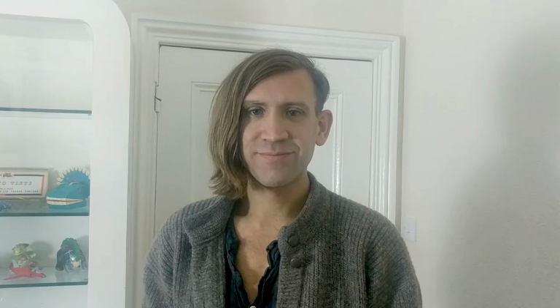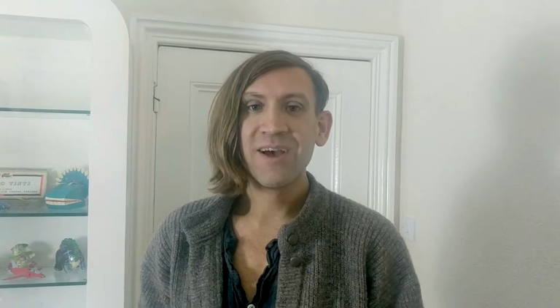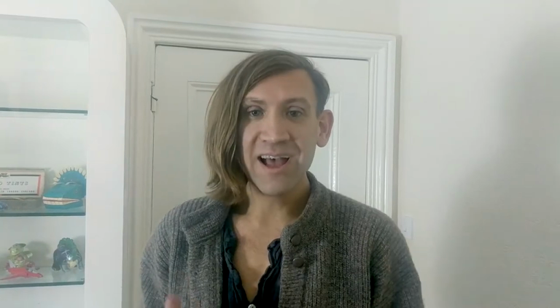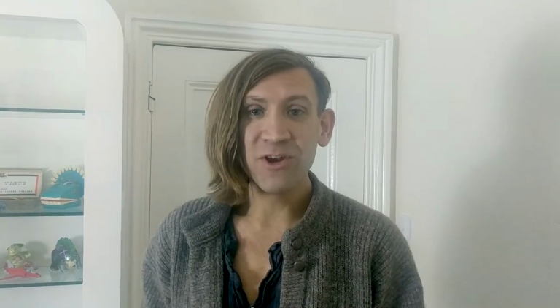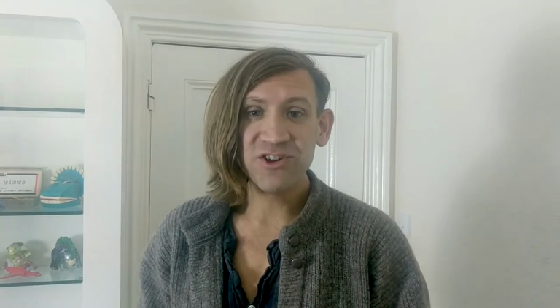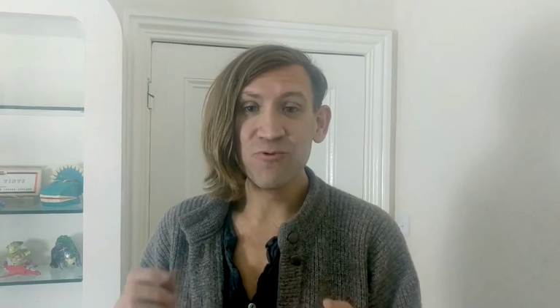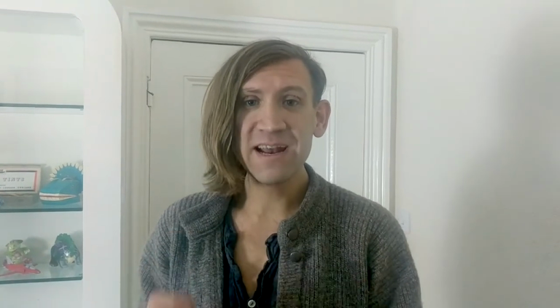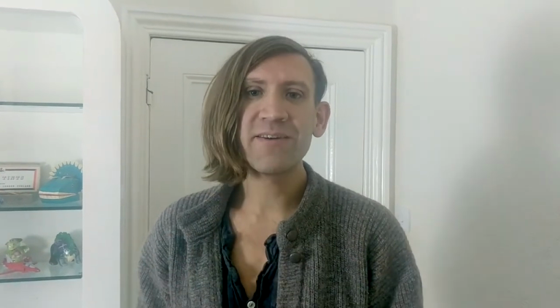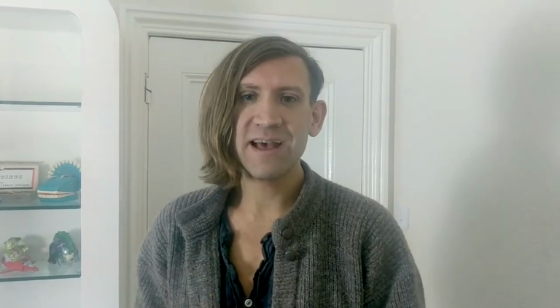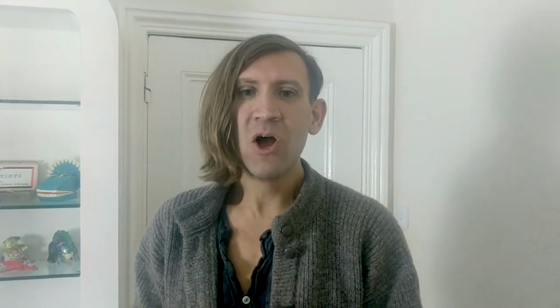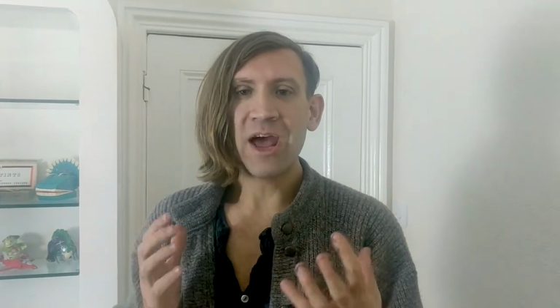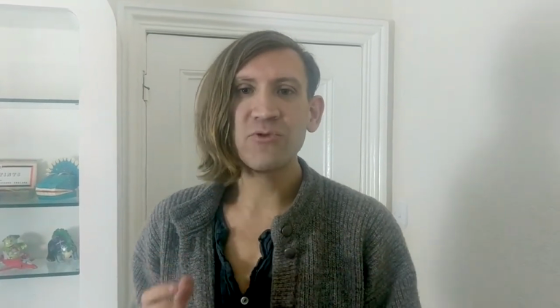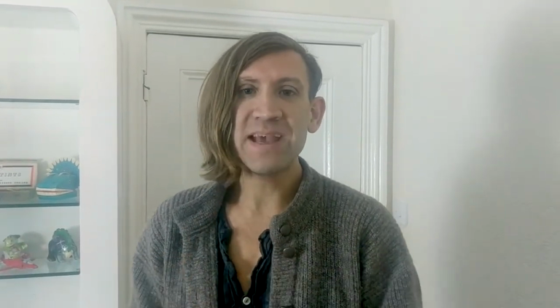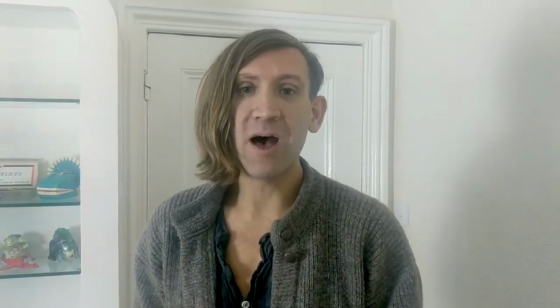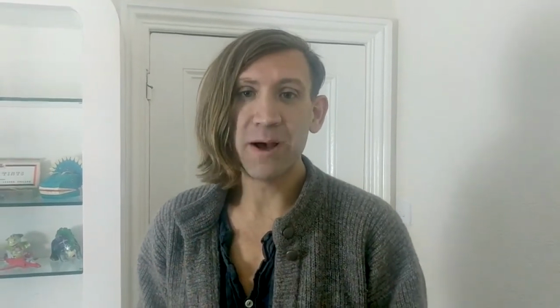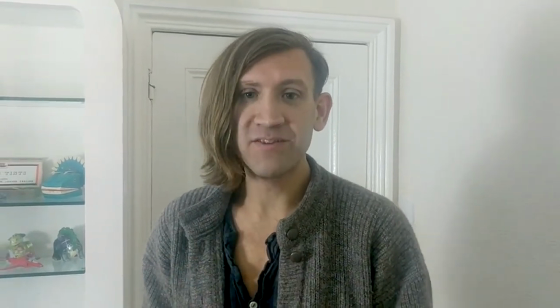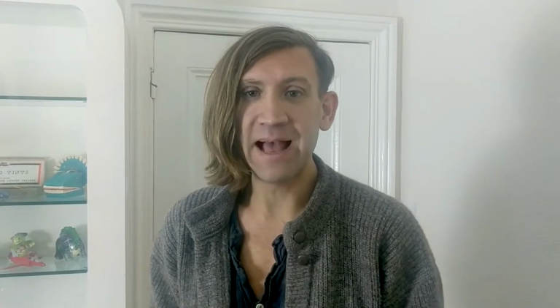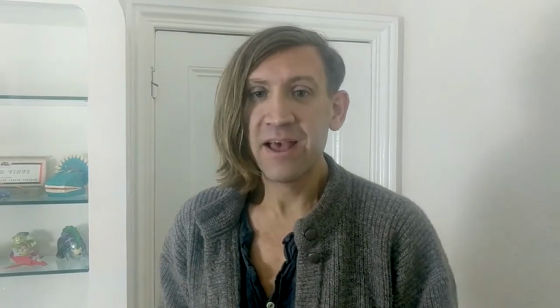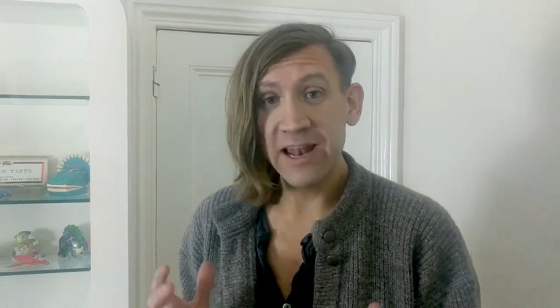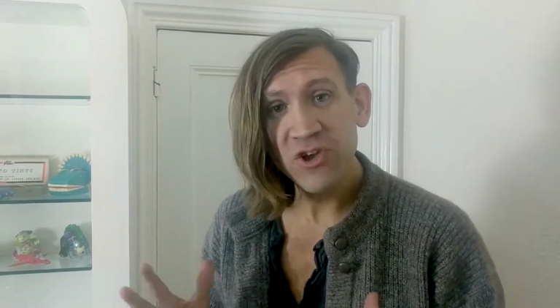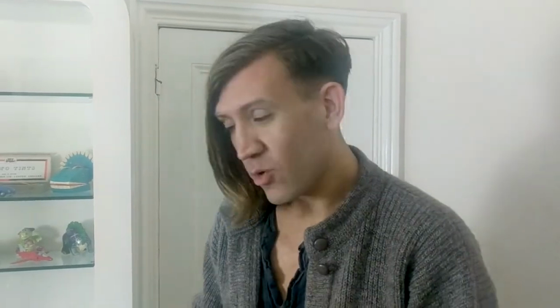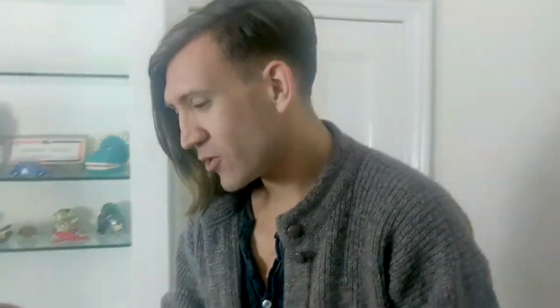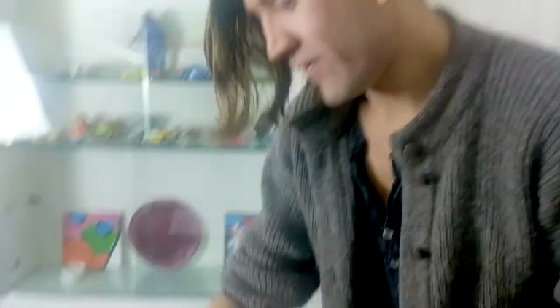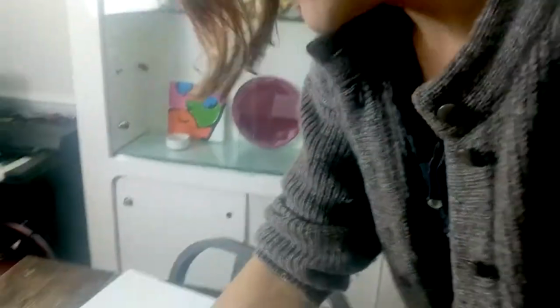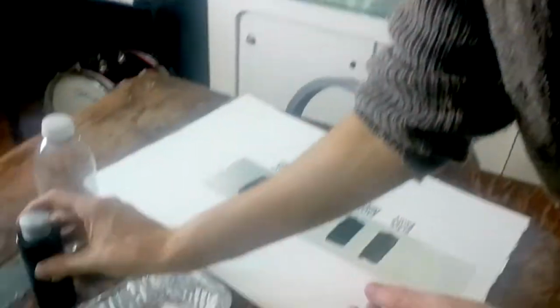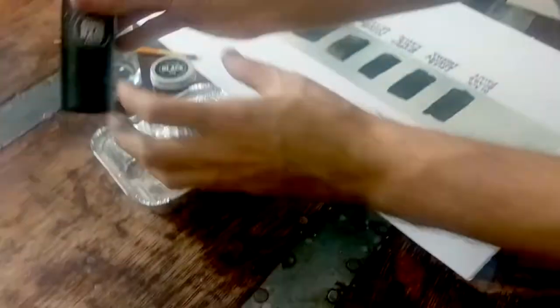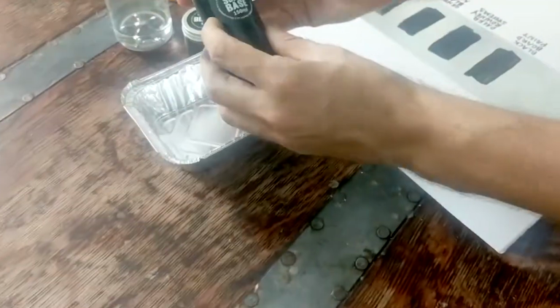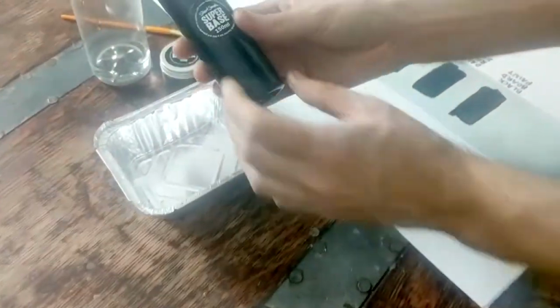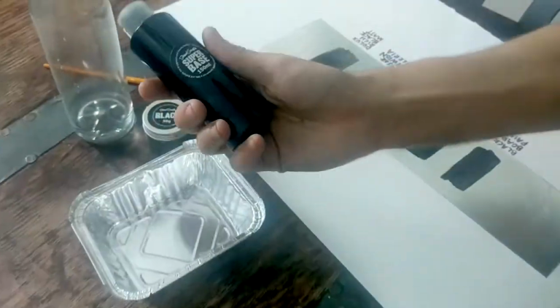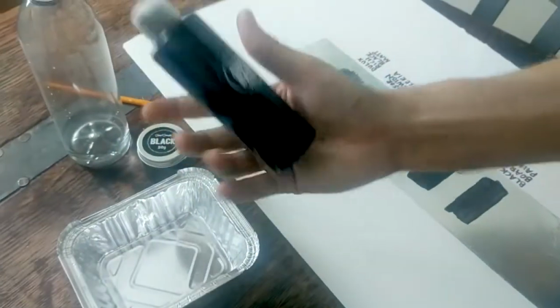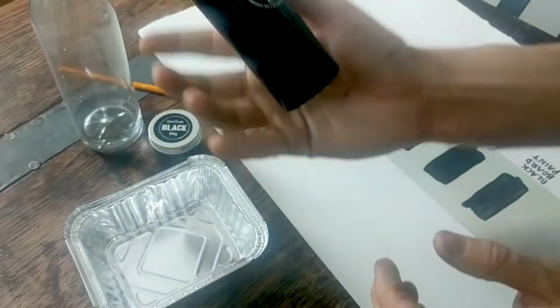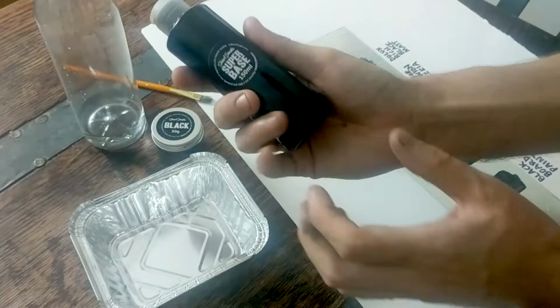Hi everyone, just a really quick video on how to mix up my Better Black. So let me show you what we've got first of all. We've got this, which I call Super Base.